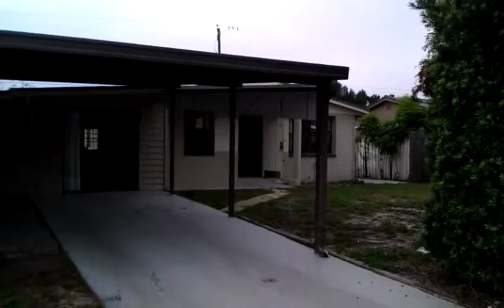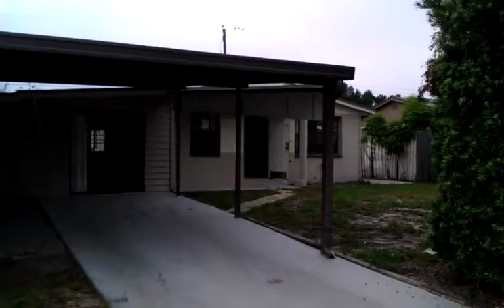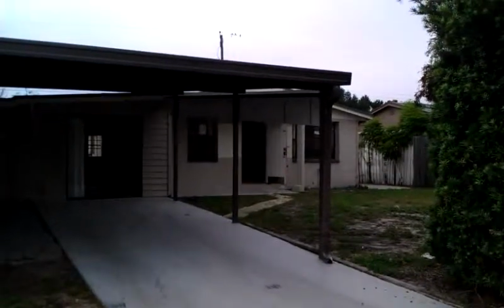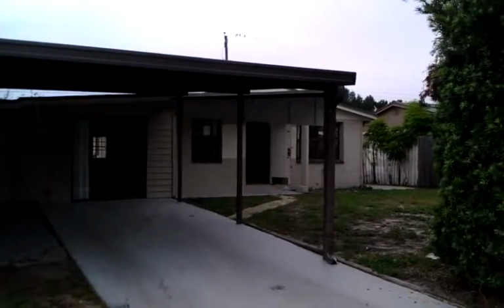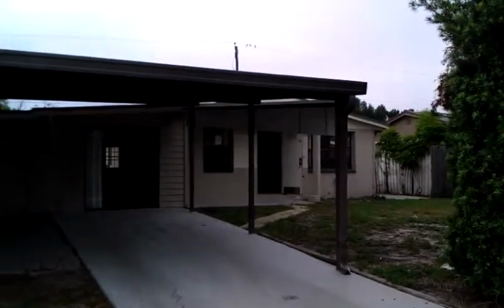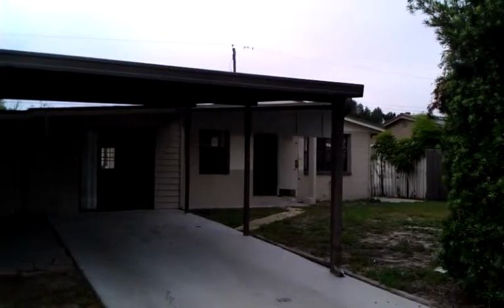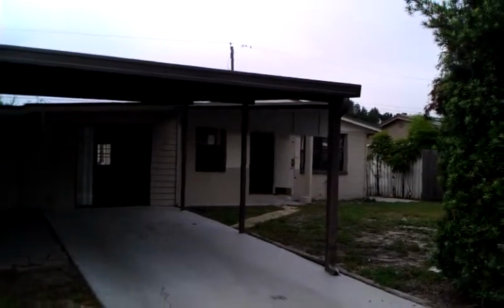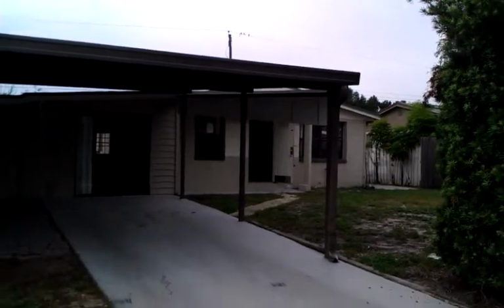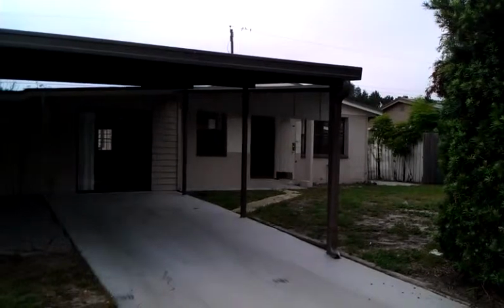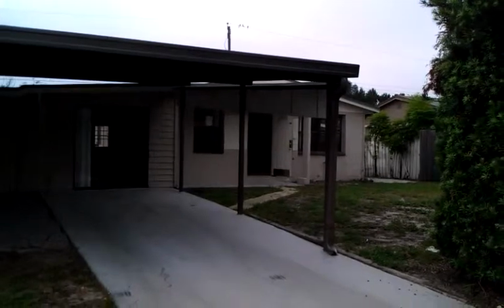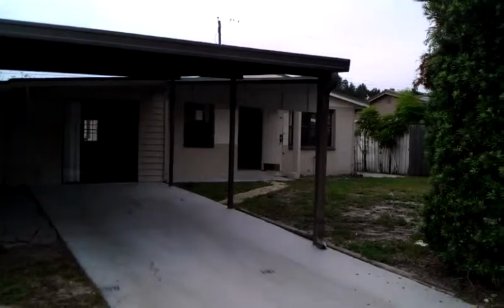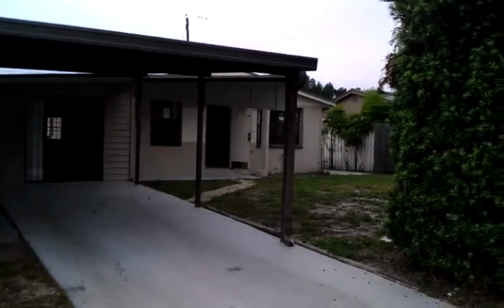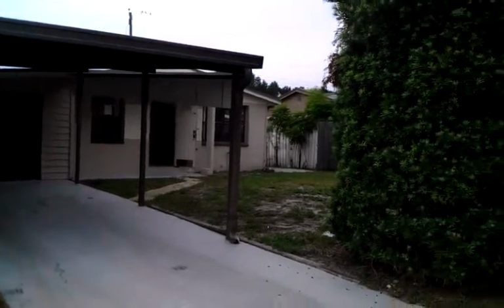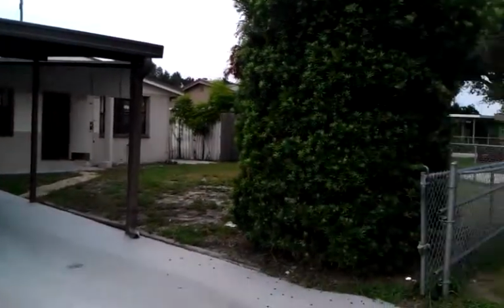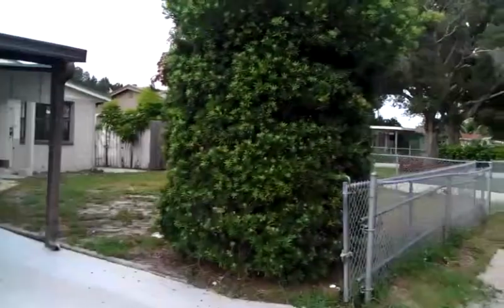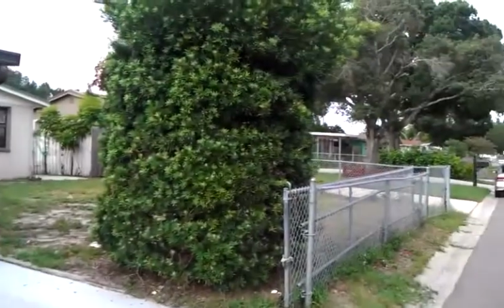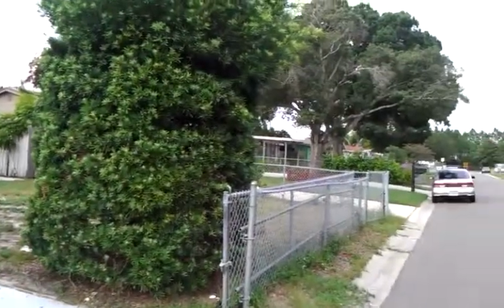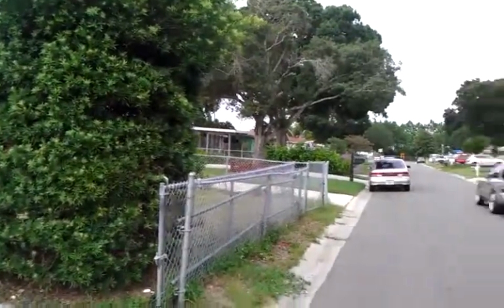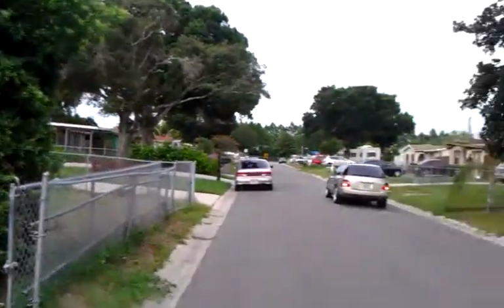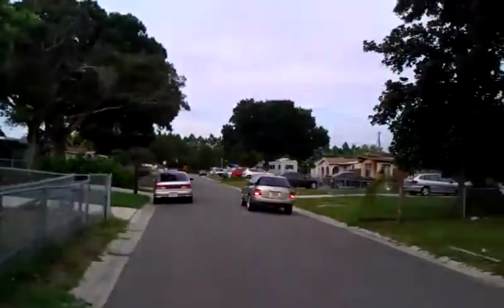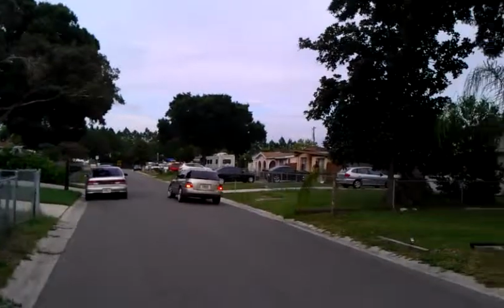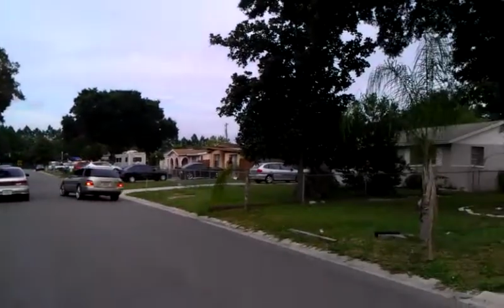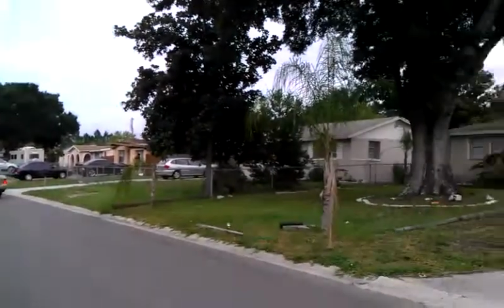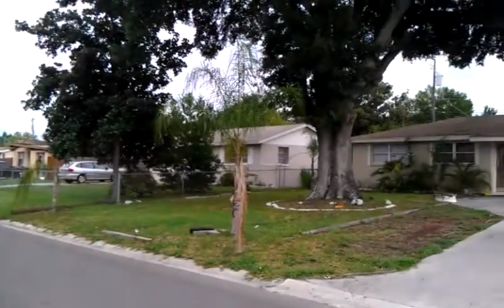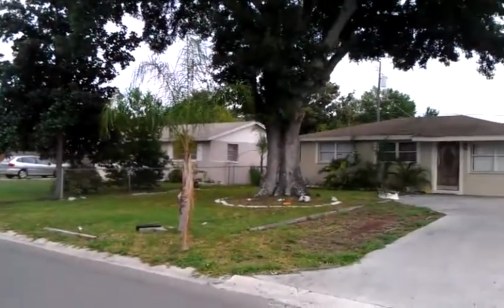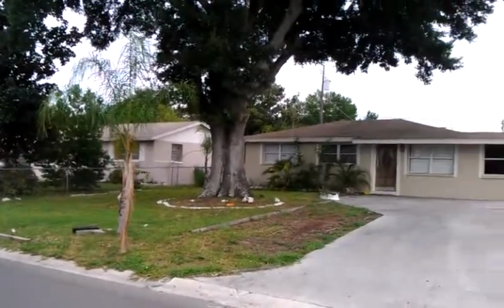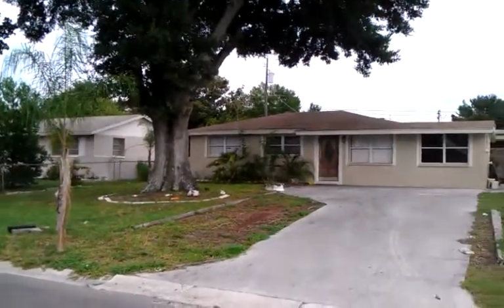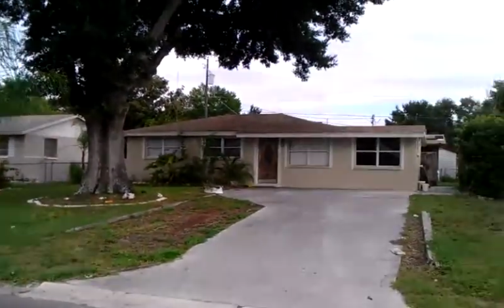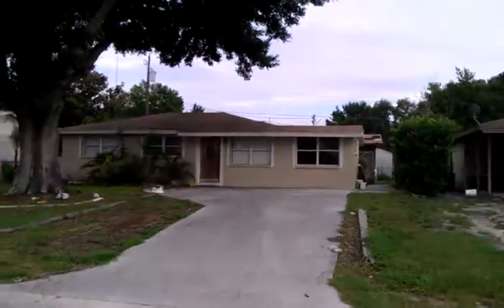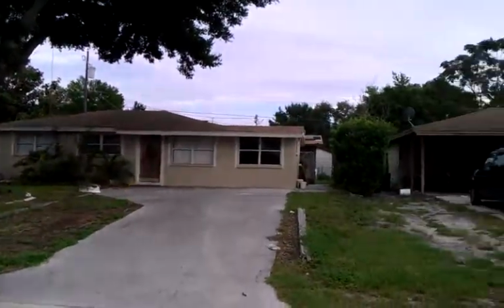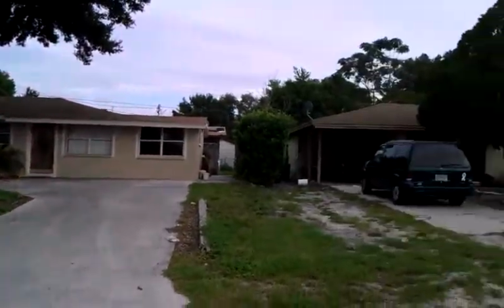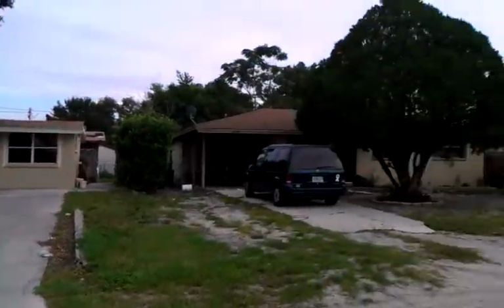Alright, this is the house at 6017 West Bourke Street. As you can see, it's a nice working class neighborhood. All the houses around it are pretty well kept up.